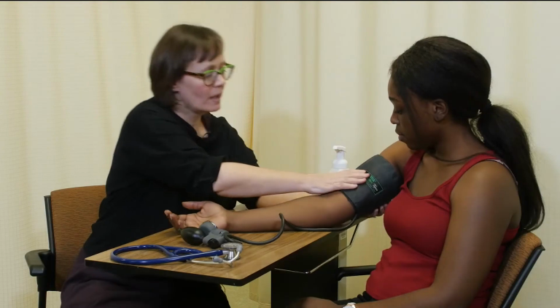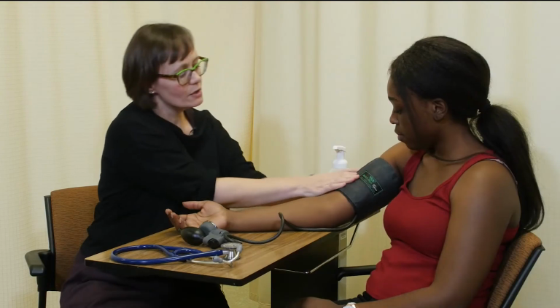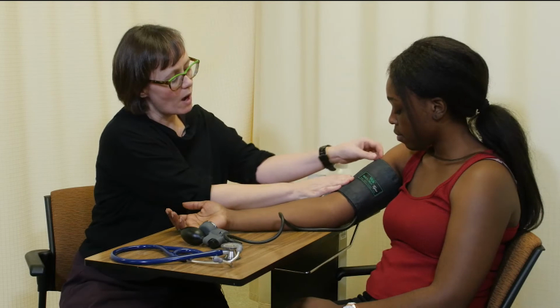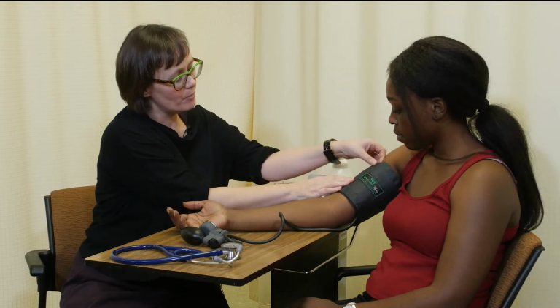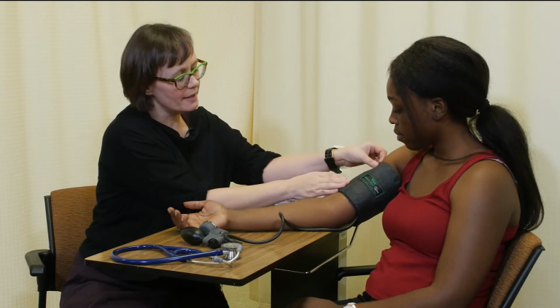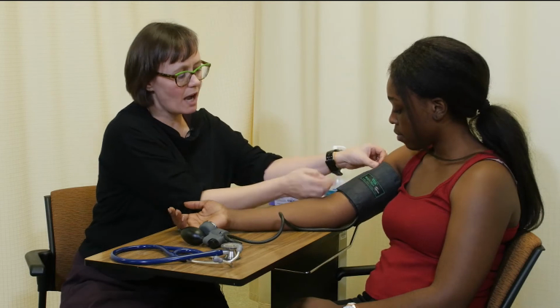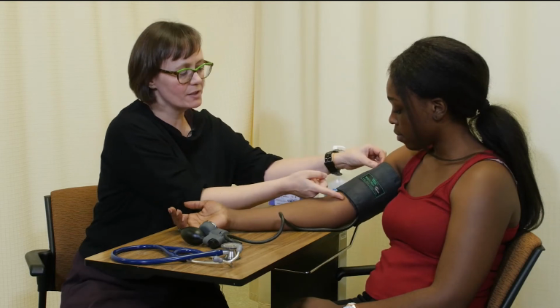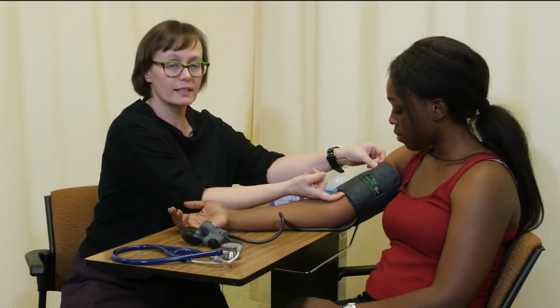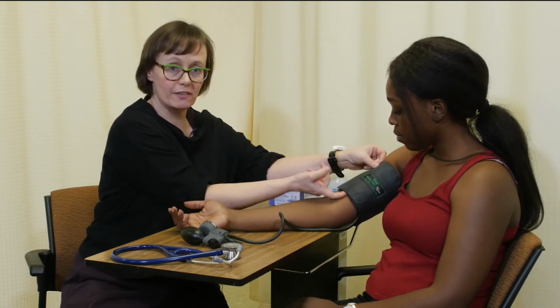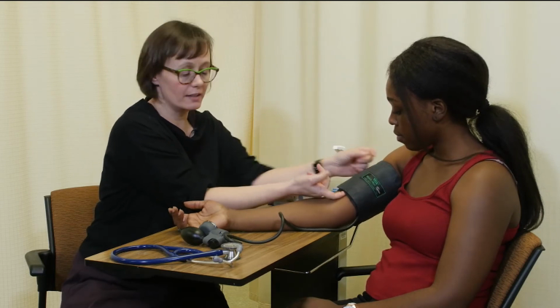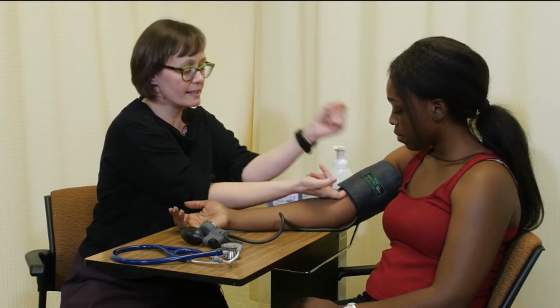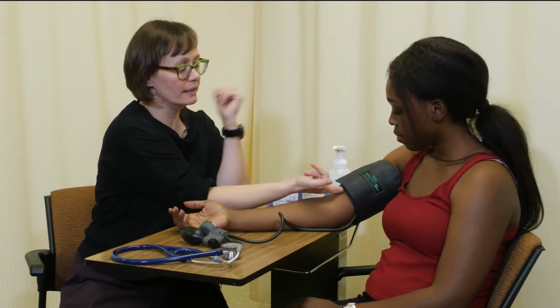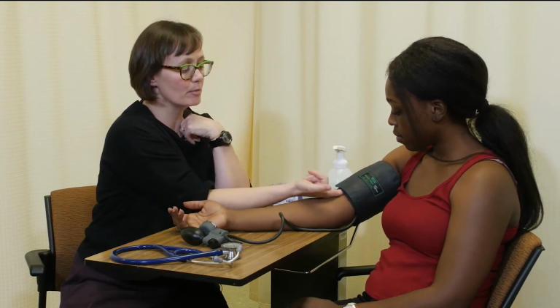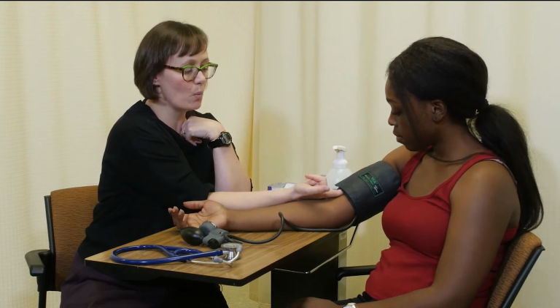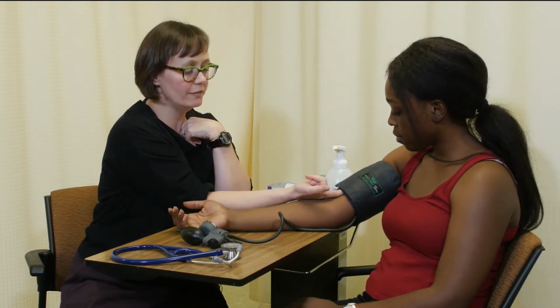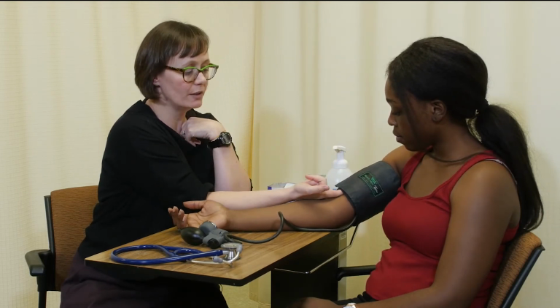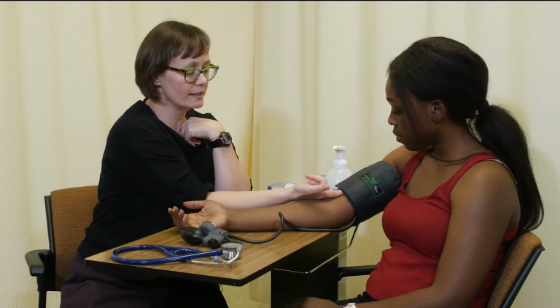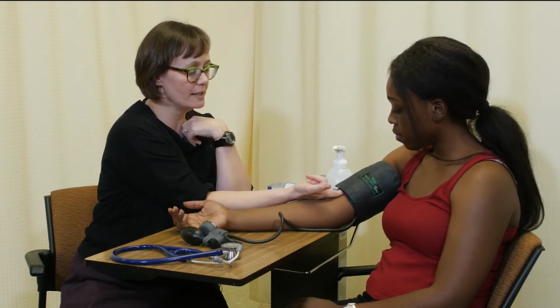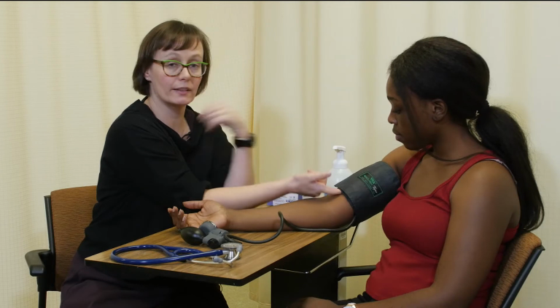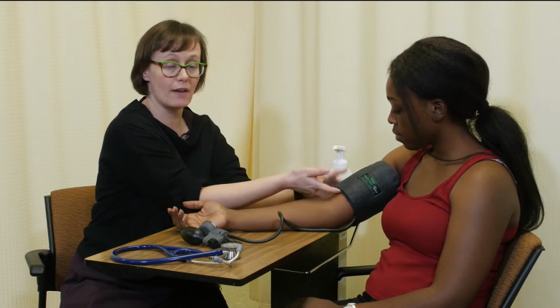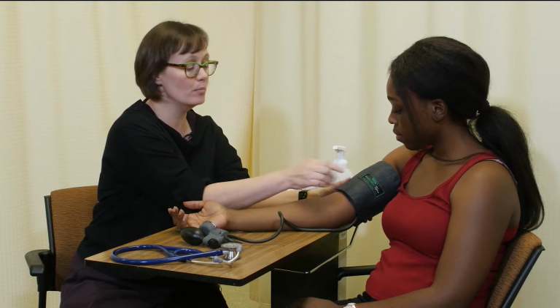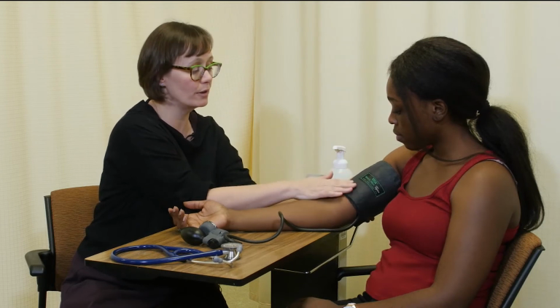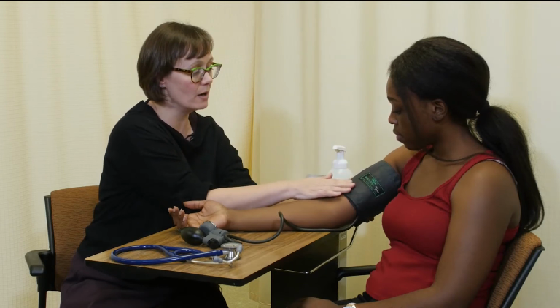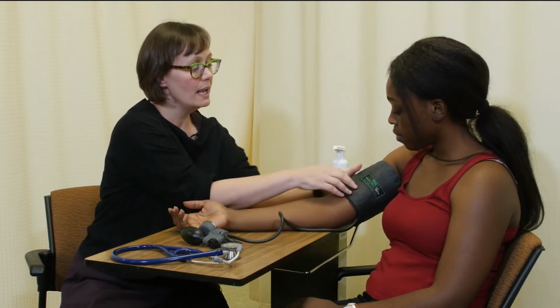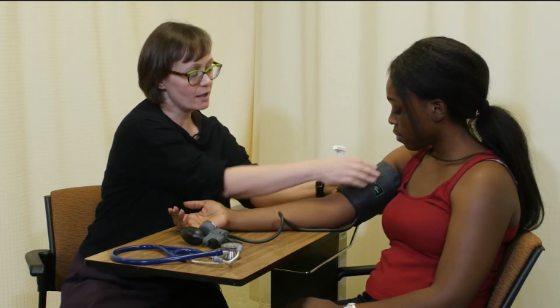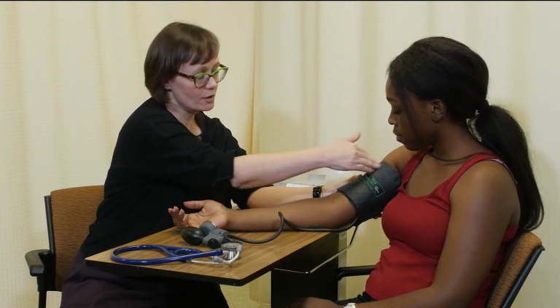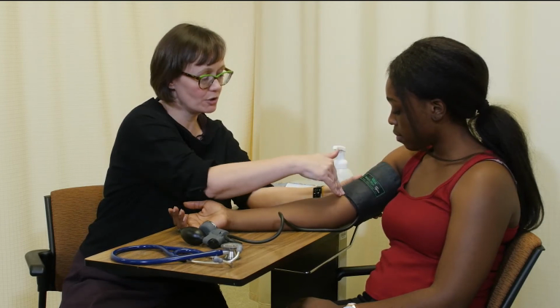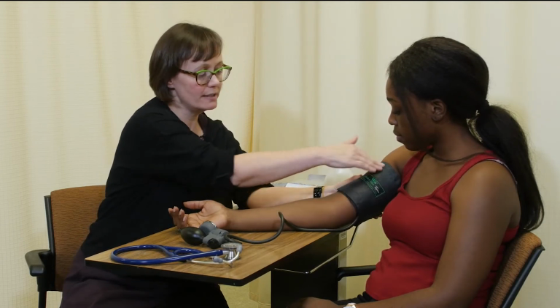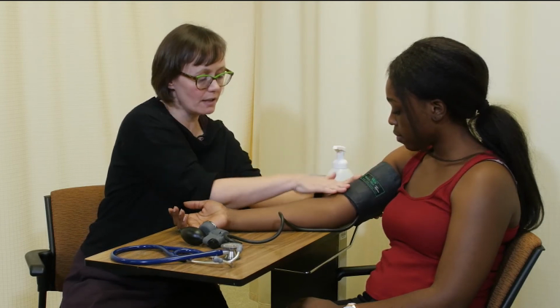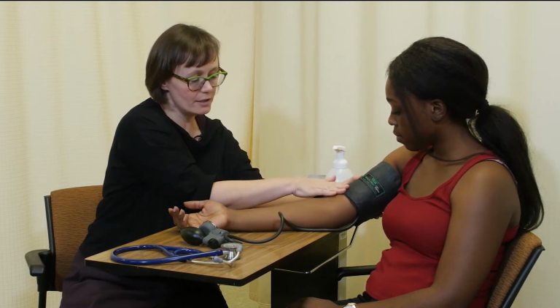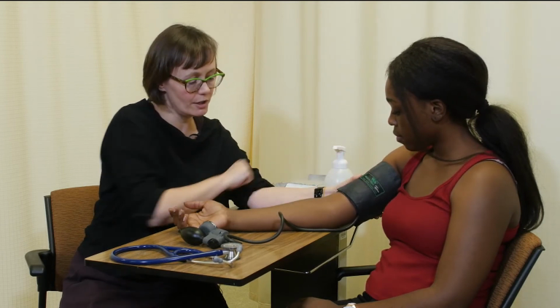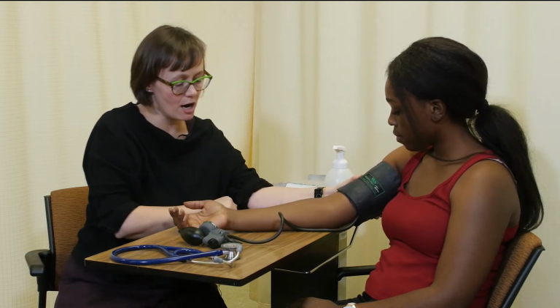I've applied the cuff so that it fits fairly snugly. I can put one finger inside so that the cuff won't move around. It's also straight and aligned on her arm.